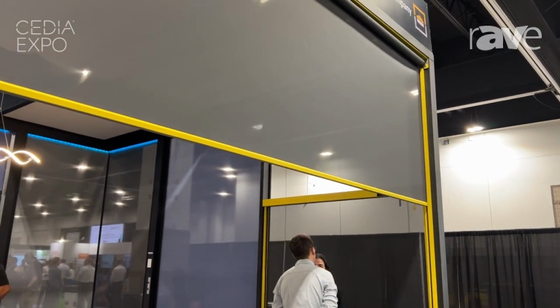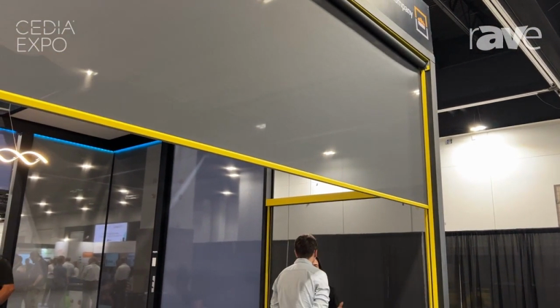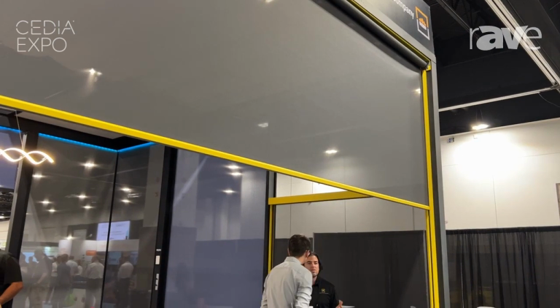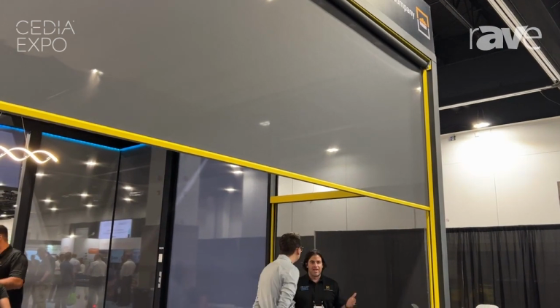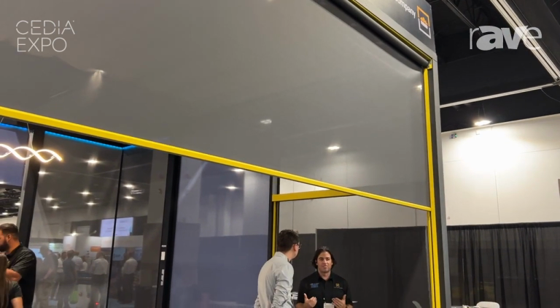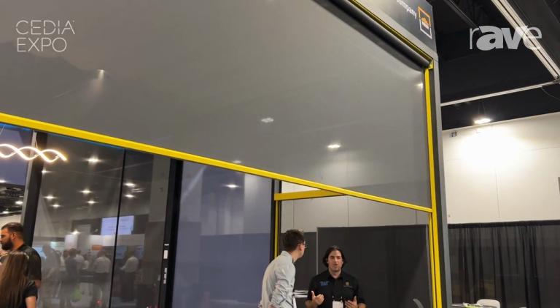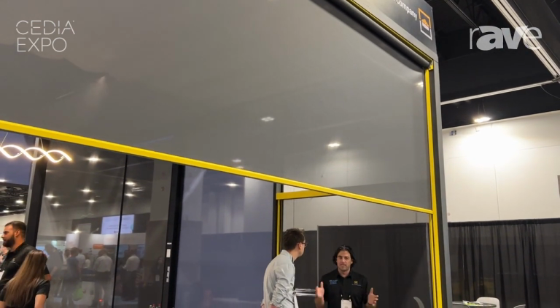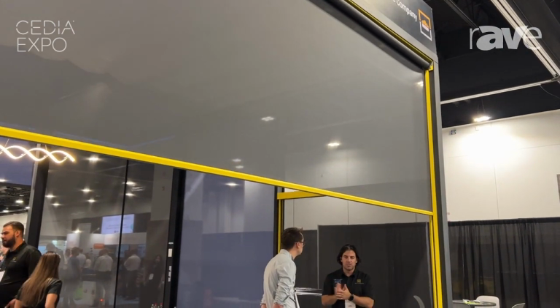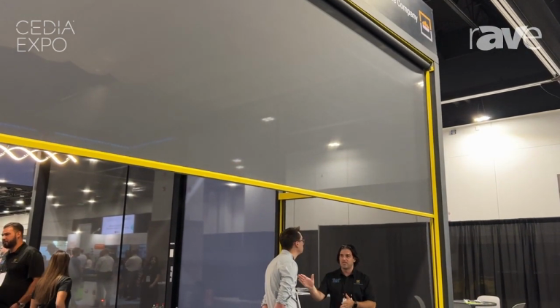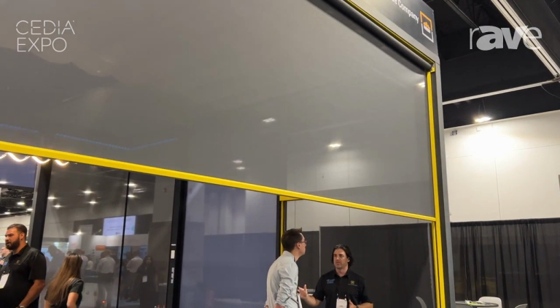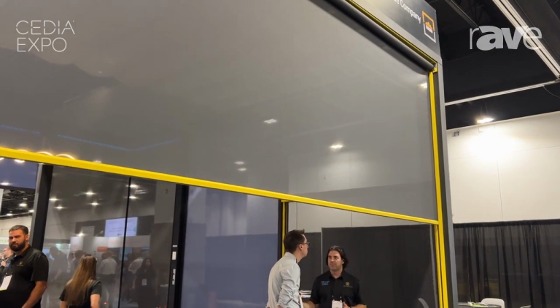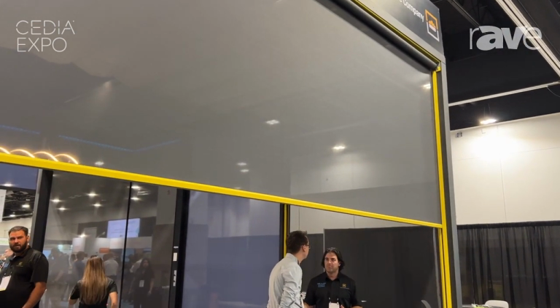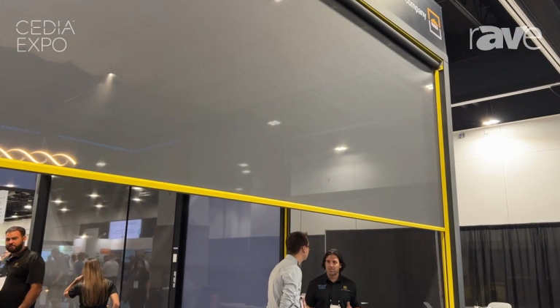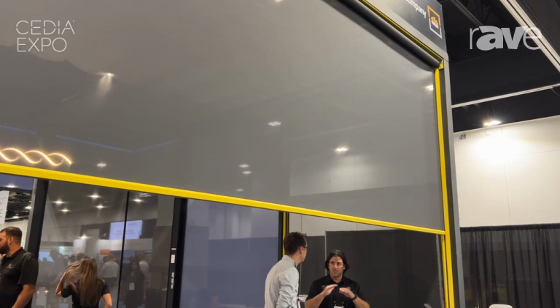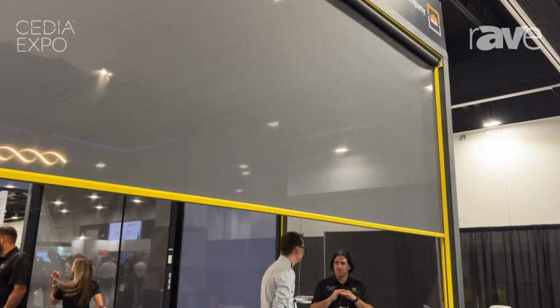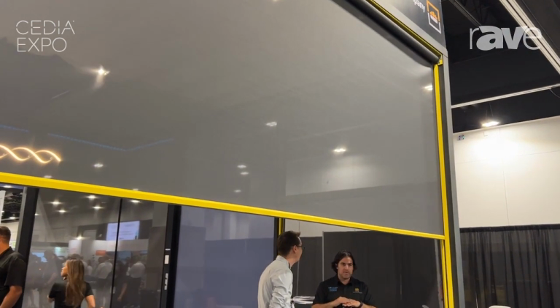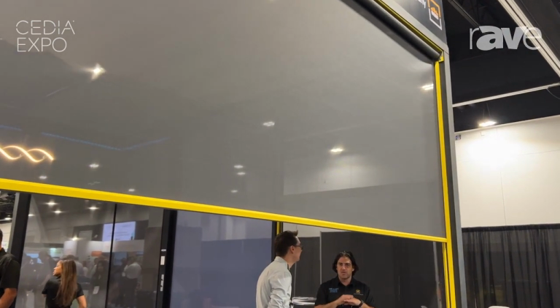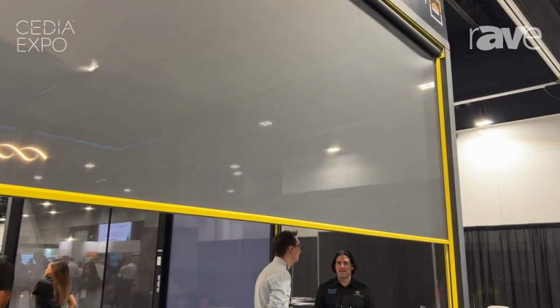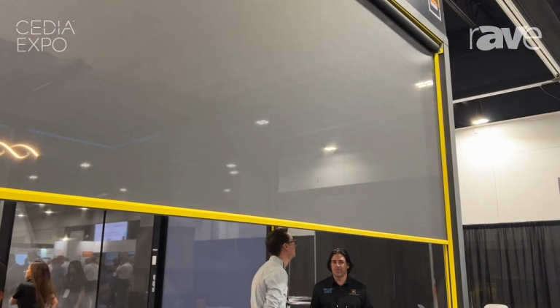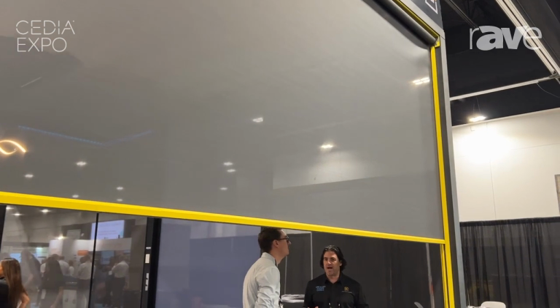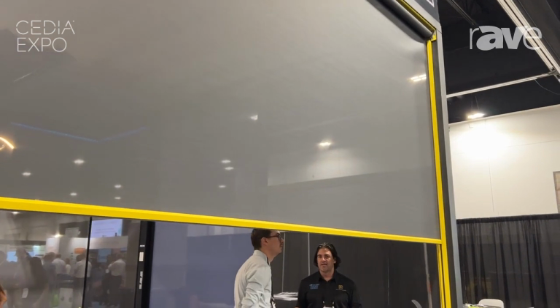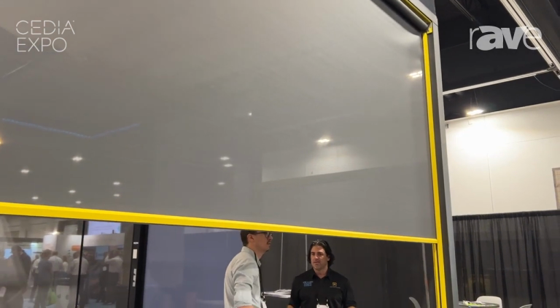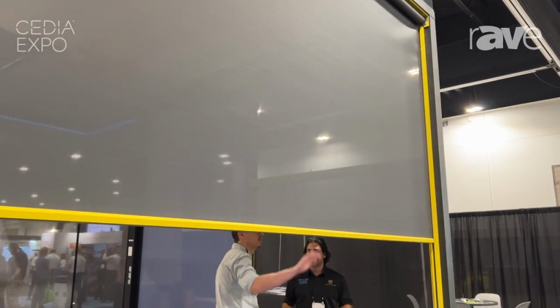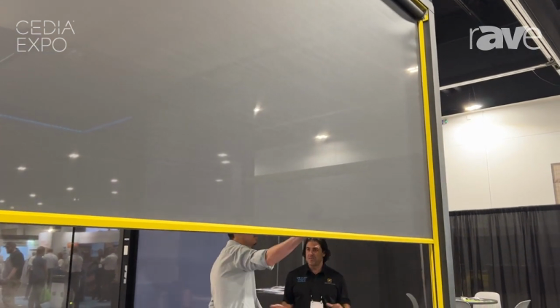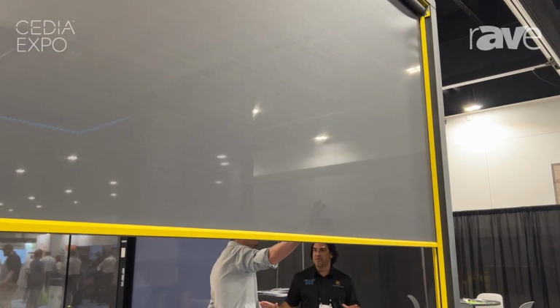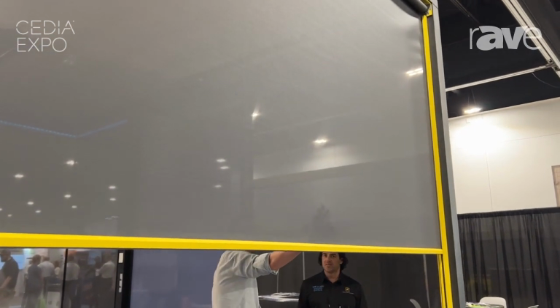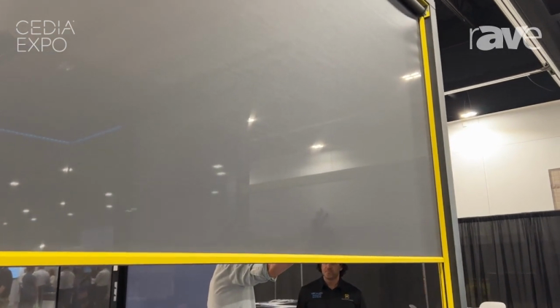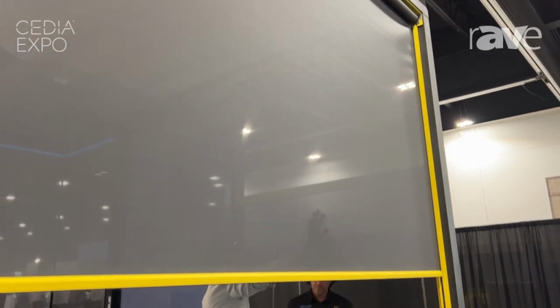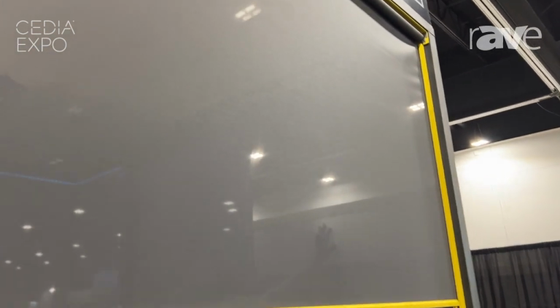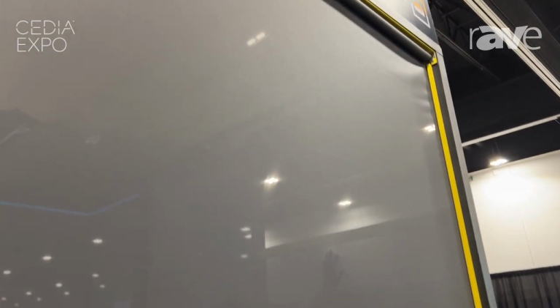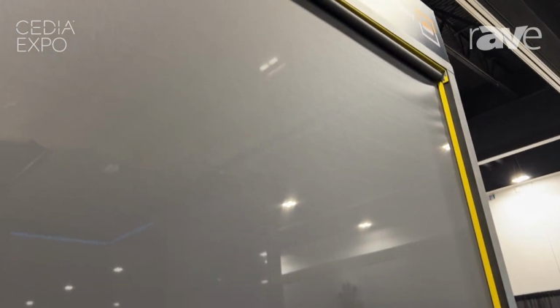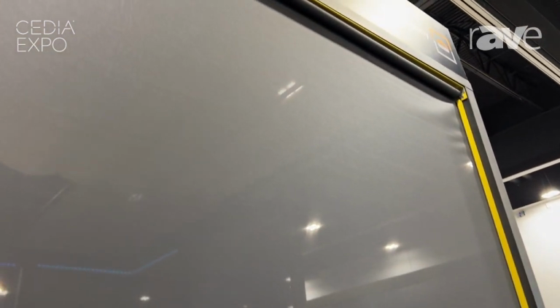The shade is currently riding on a two-inch tube with our new anti-deflection technology. As you can see, it's a perfectly flat shade. We can span, like I said, 23 feet.